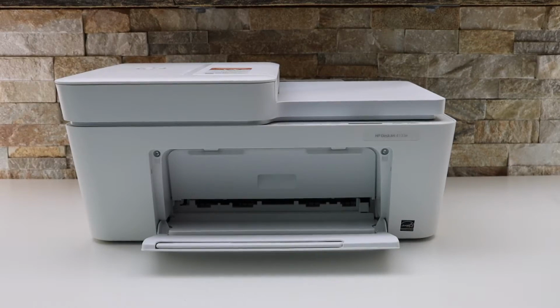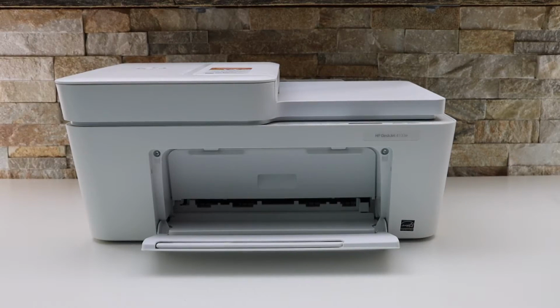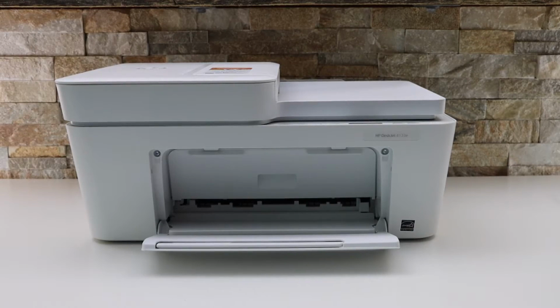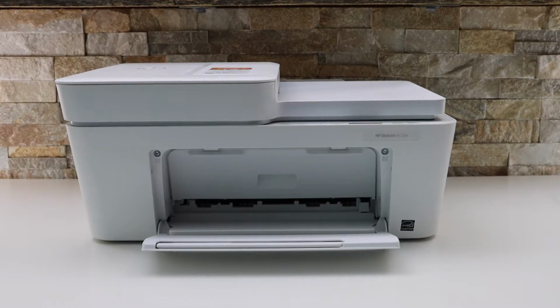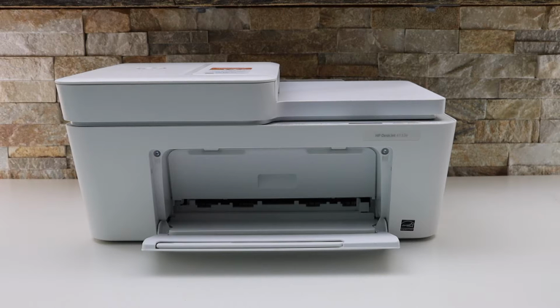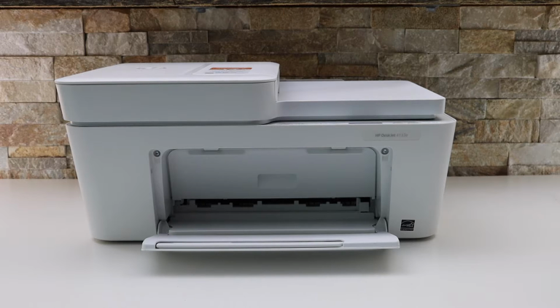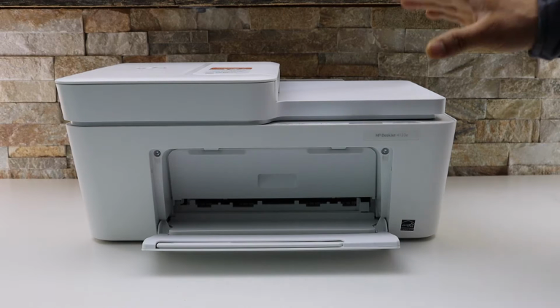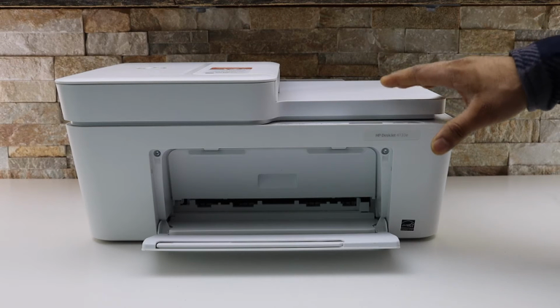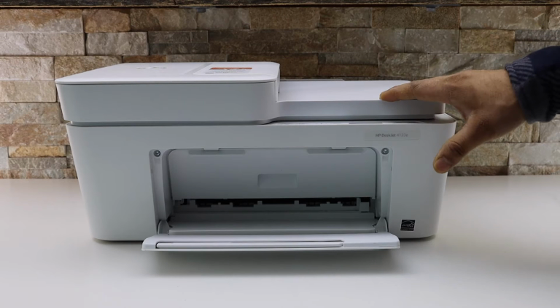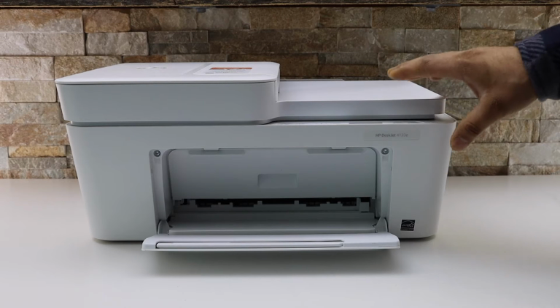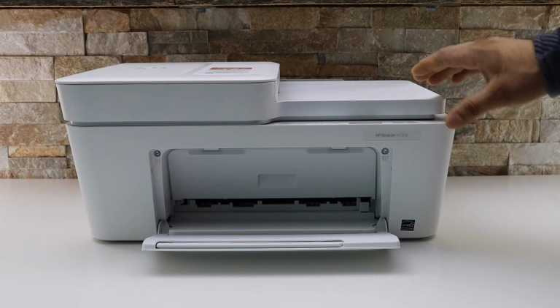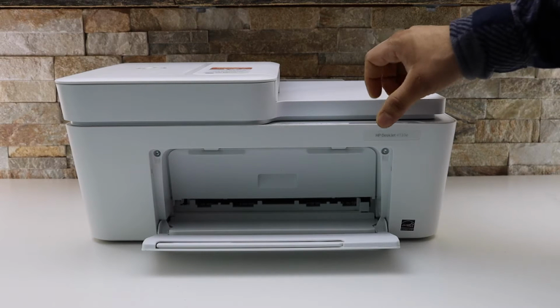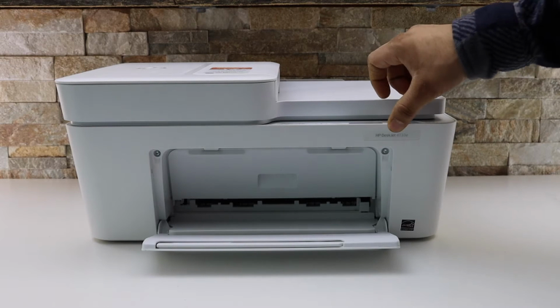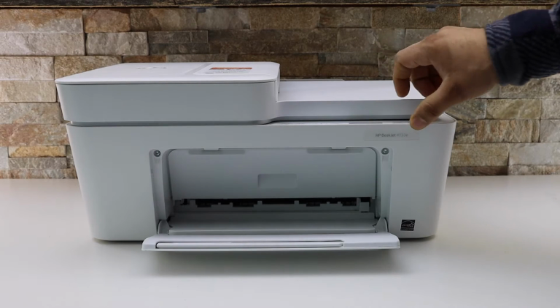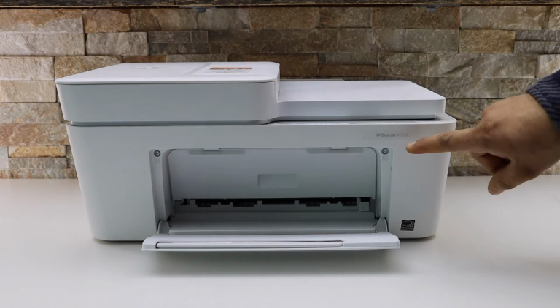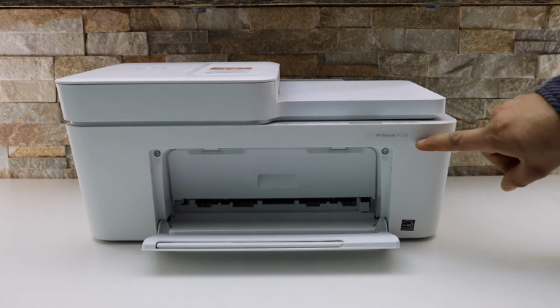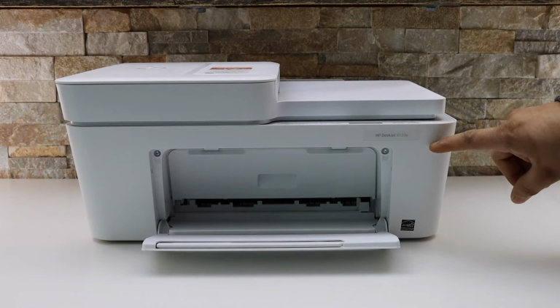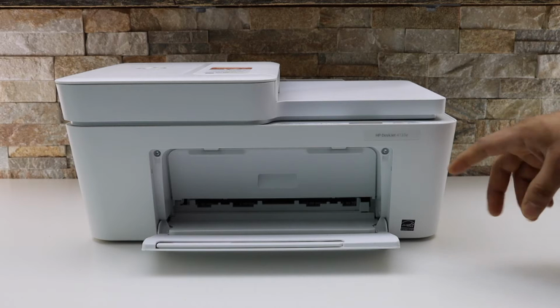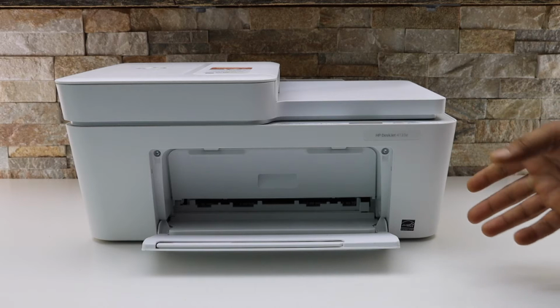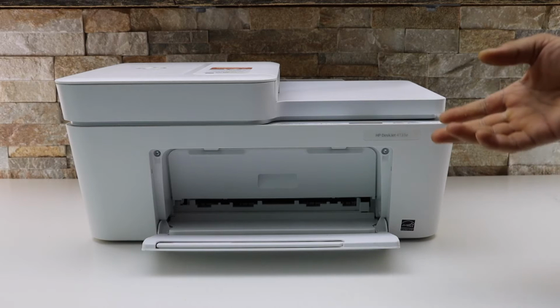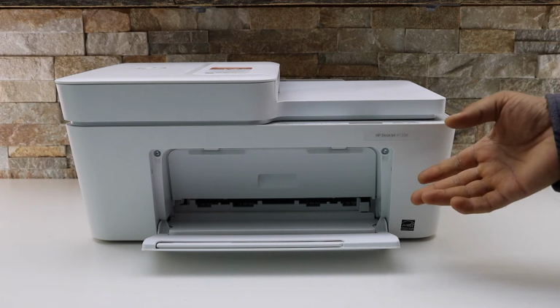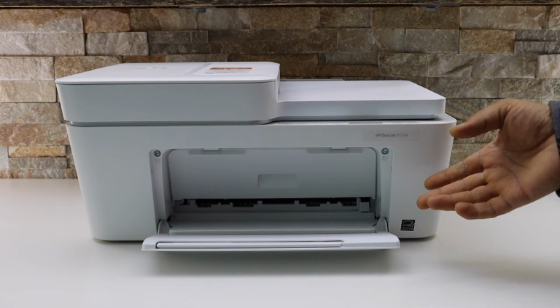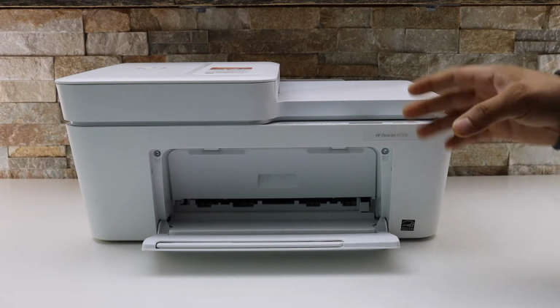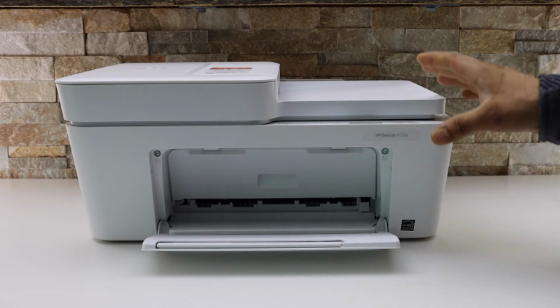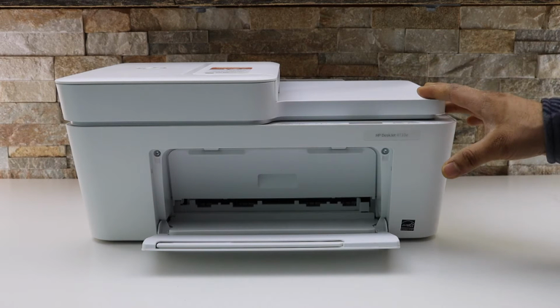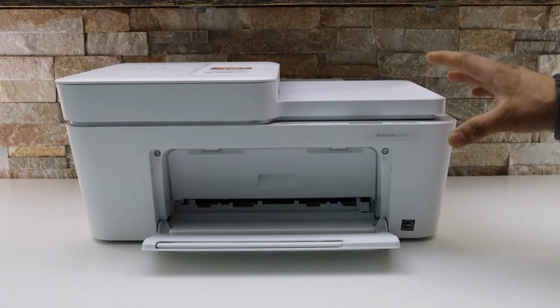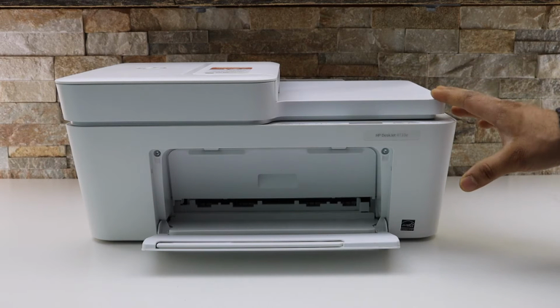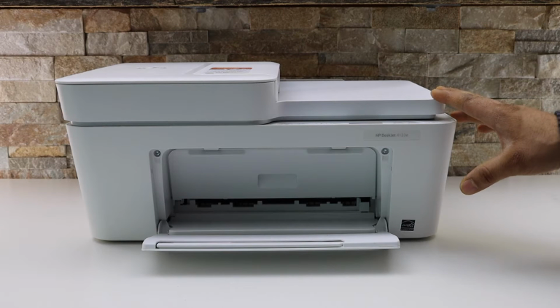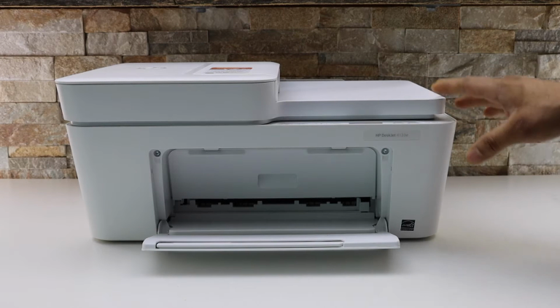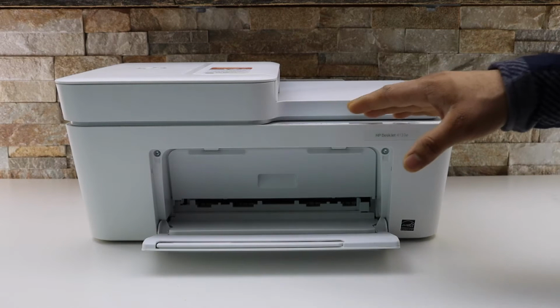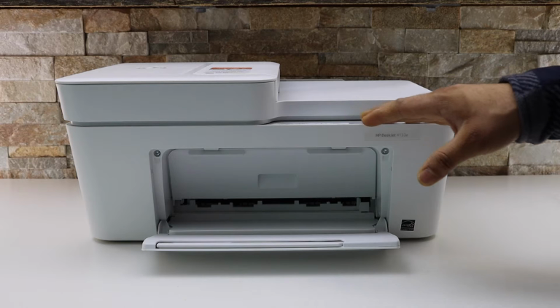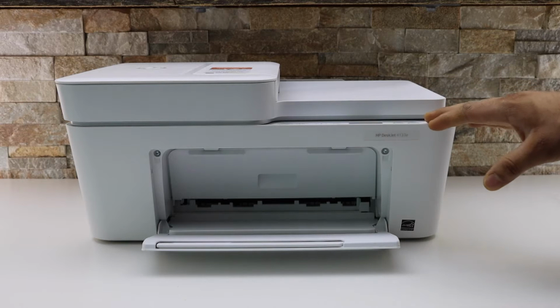In this video I'm going to show you how to do Wi-Fi setup of your HP DeskJet 4133e printer. First thing is we have to enter this printer into the setup mode, so go to the printer screen.